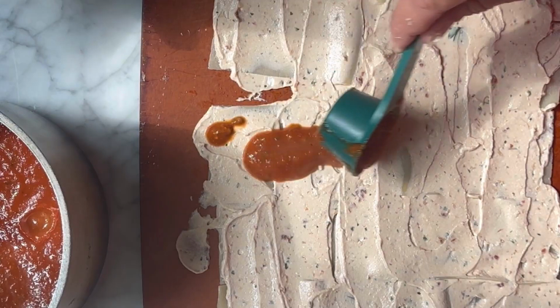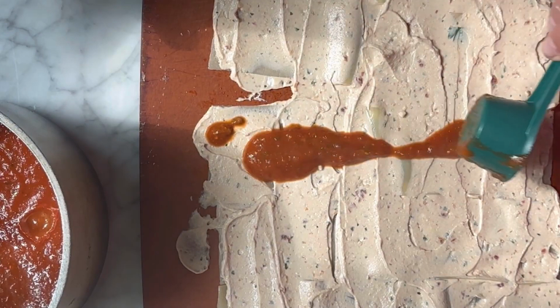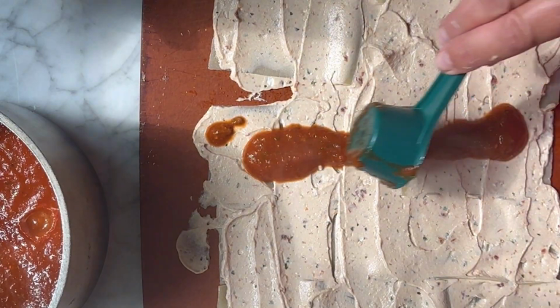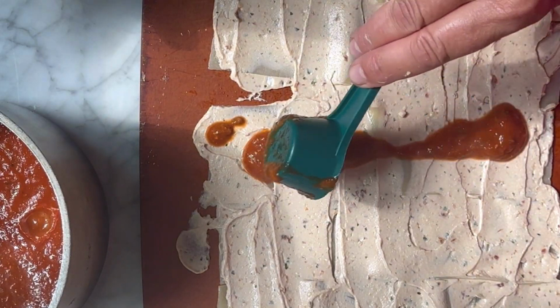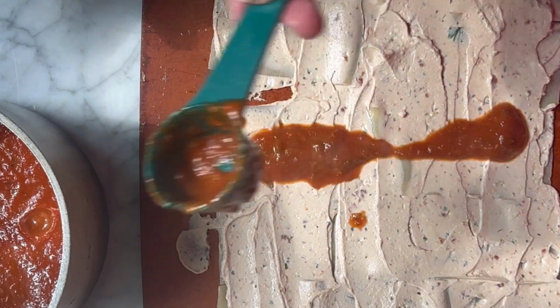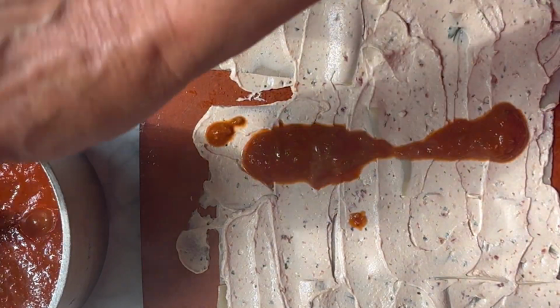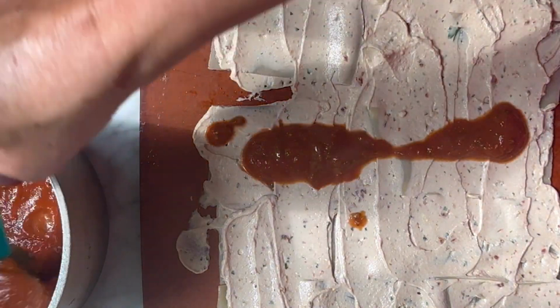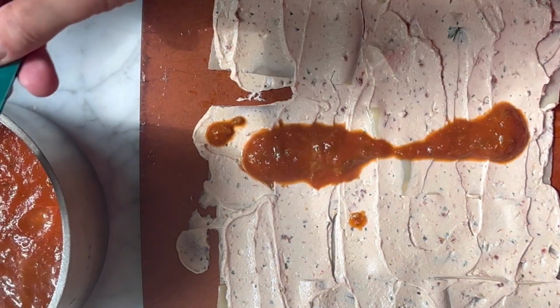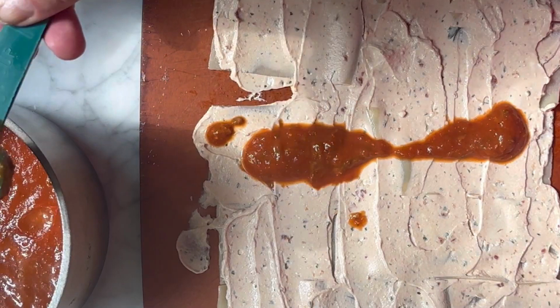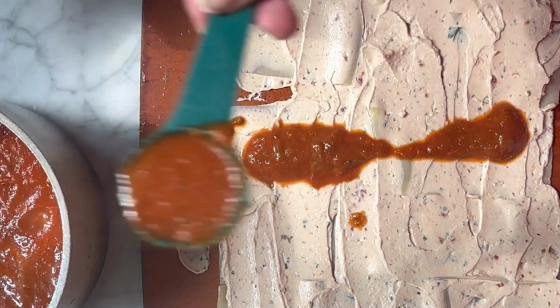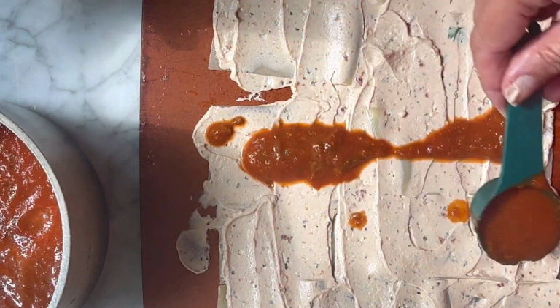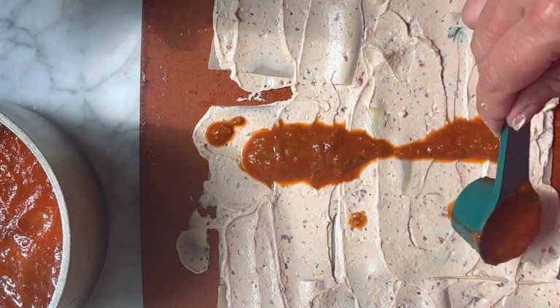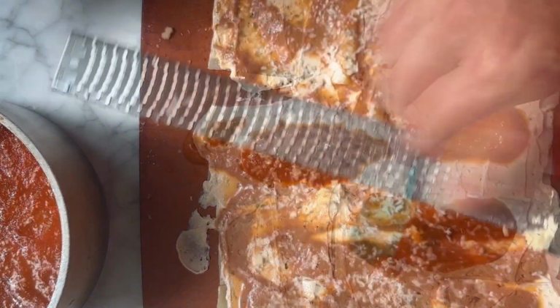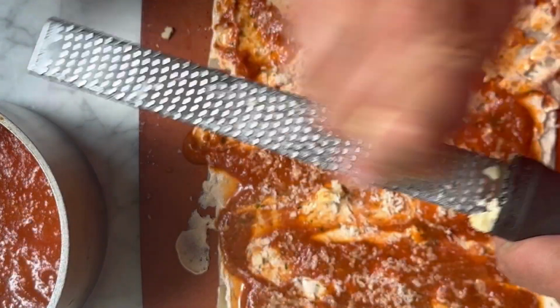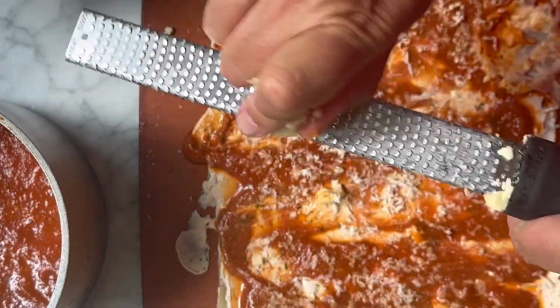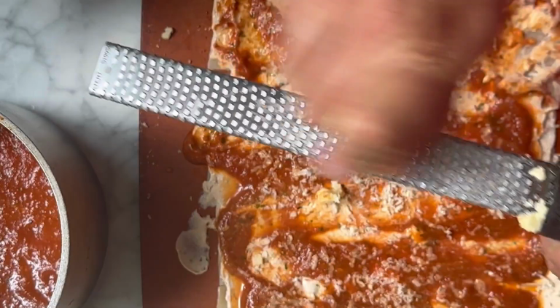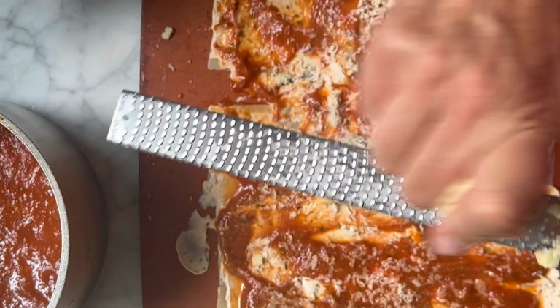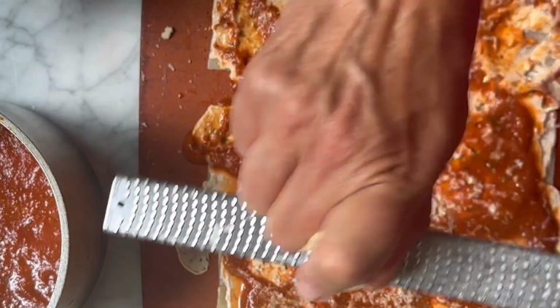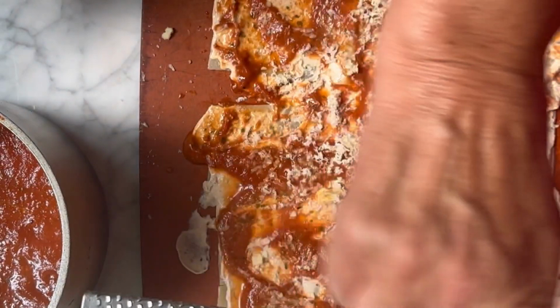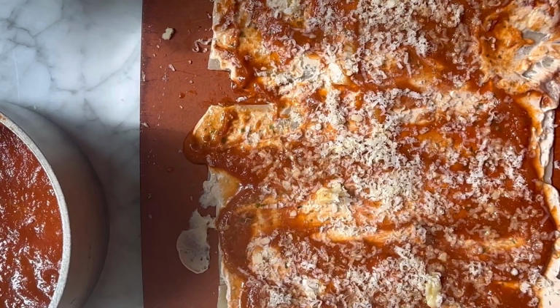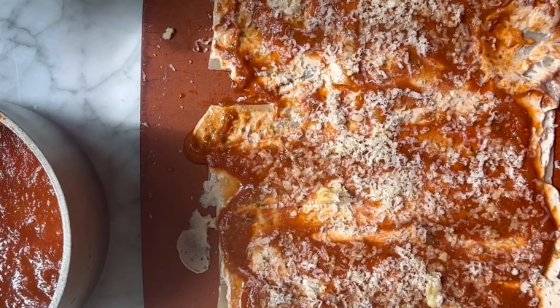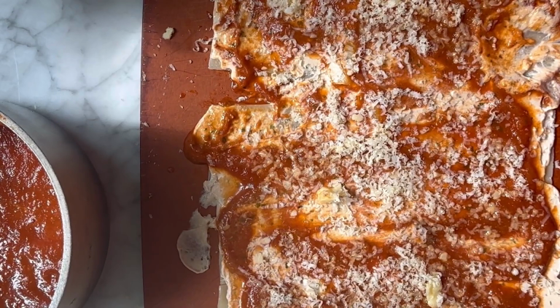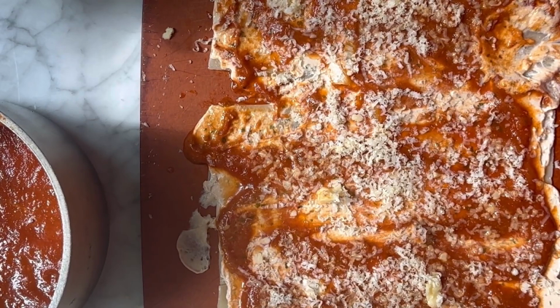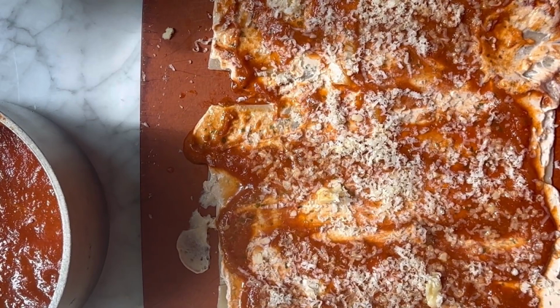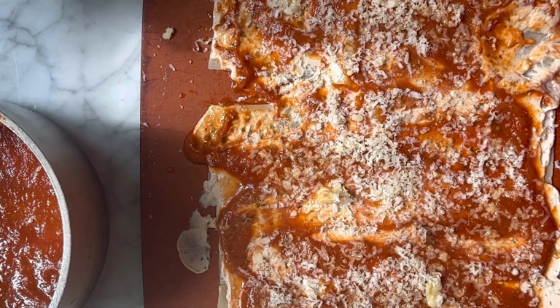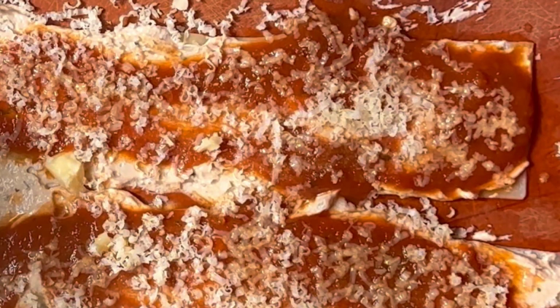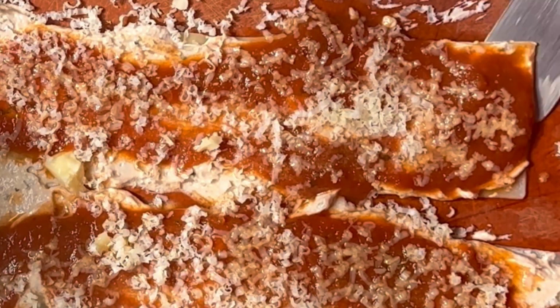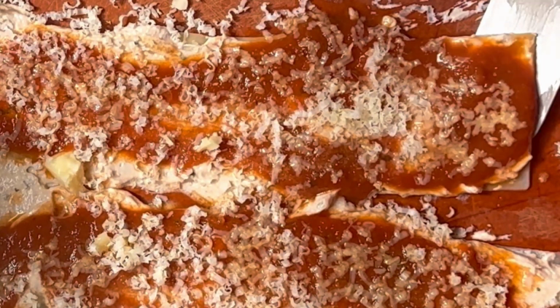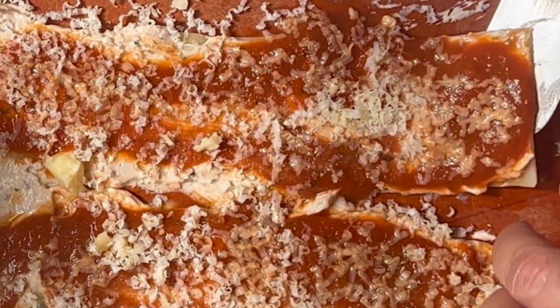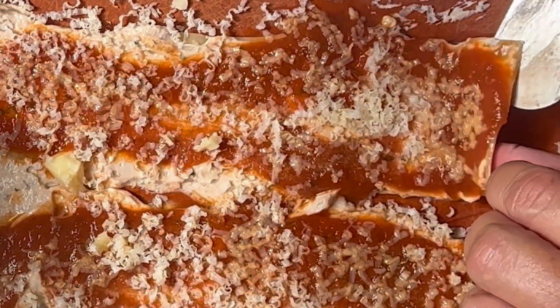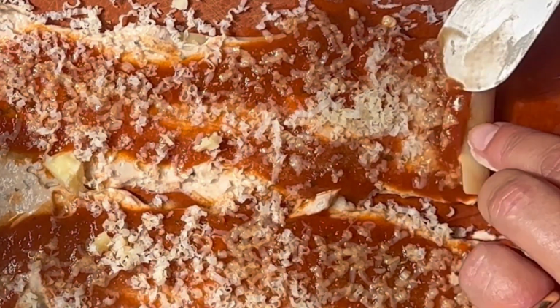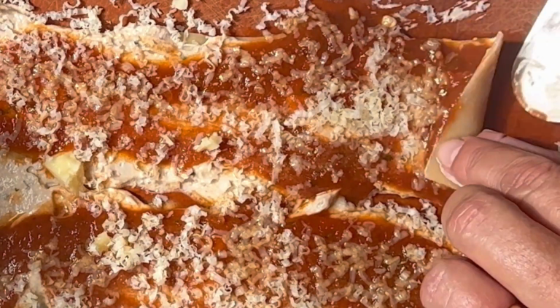Drizzle with some tomato basil sauce. The final layer is sprinkling on some white cheddar cheese. Let's get rolling.